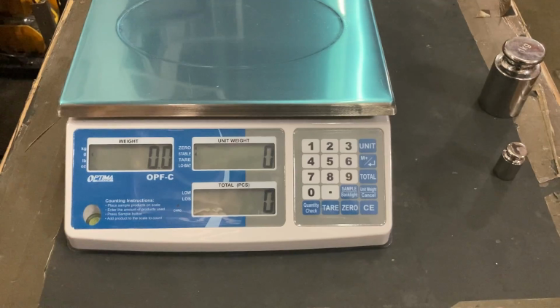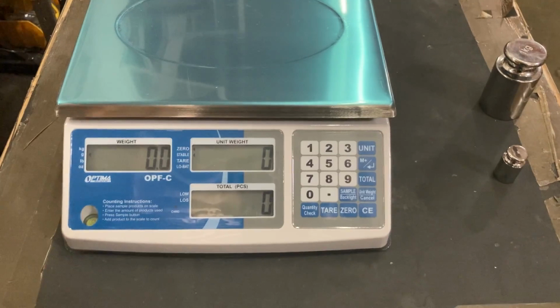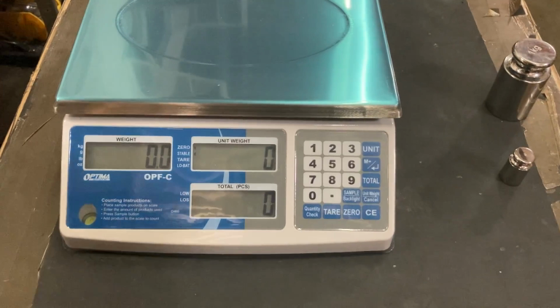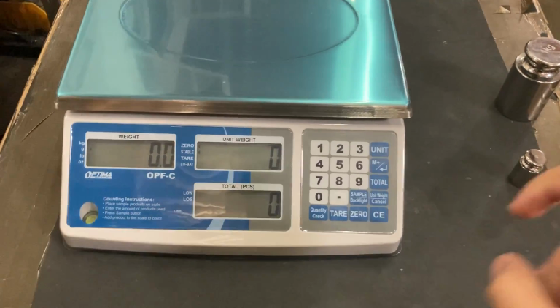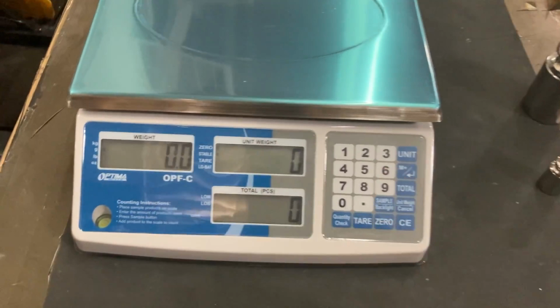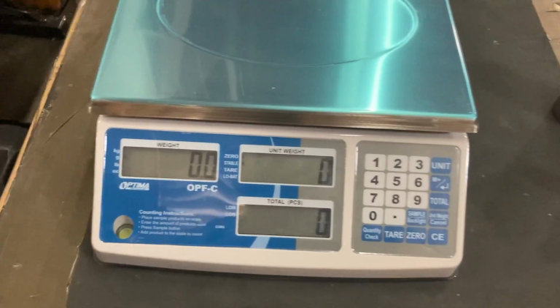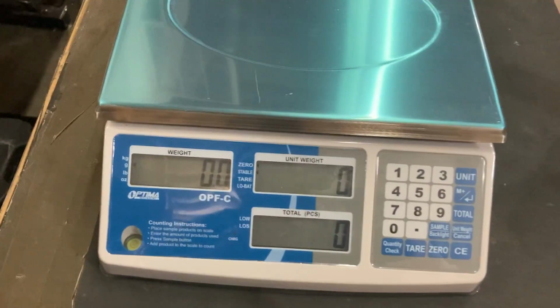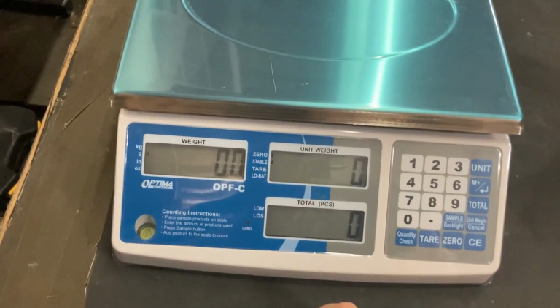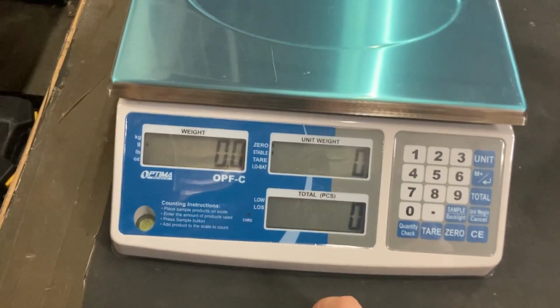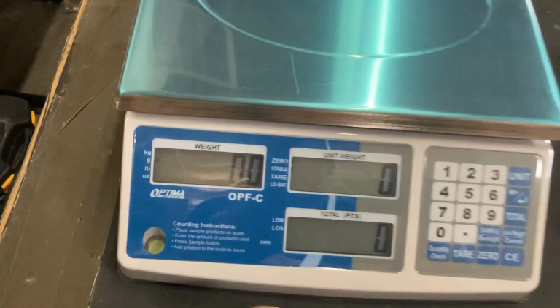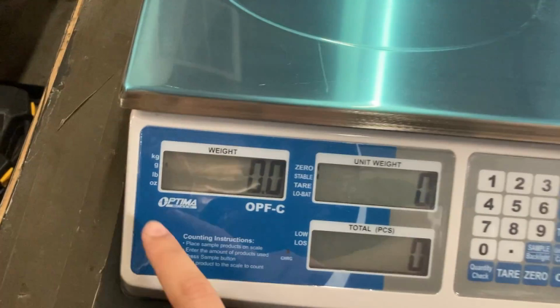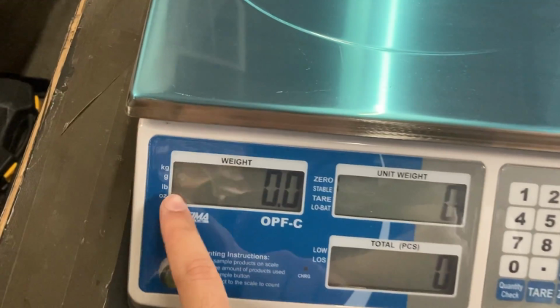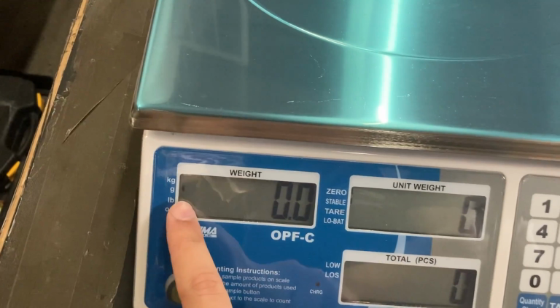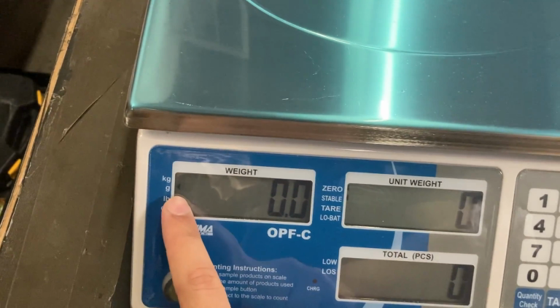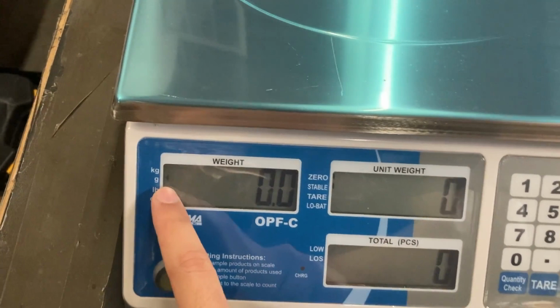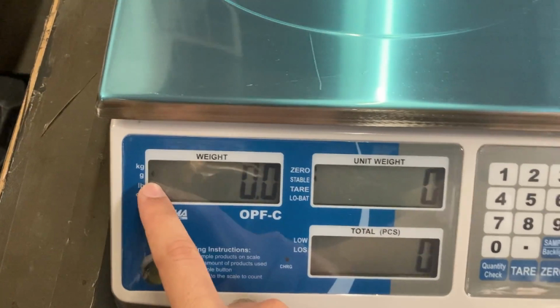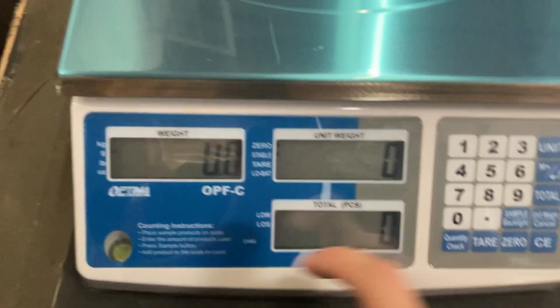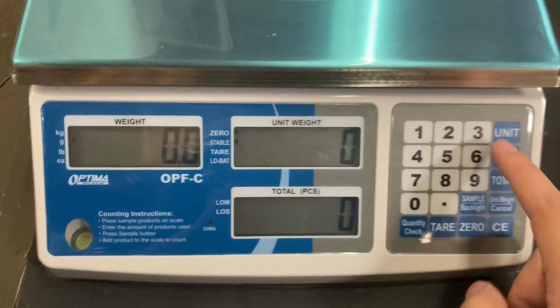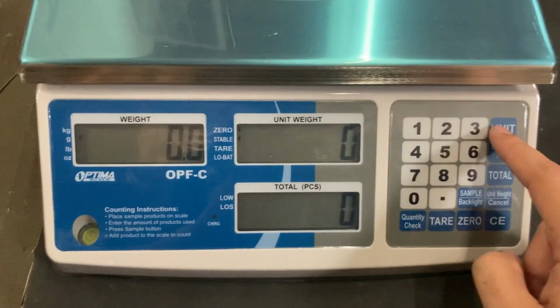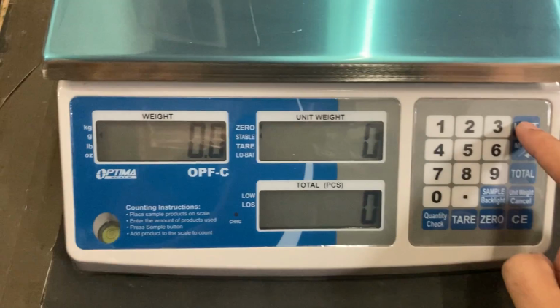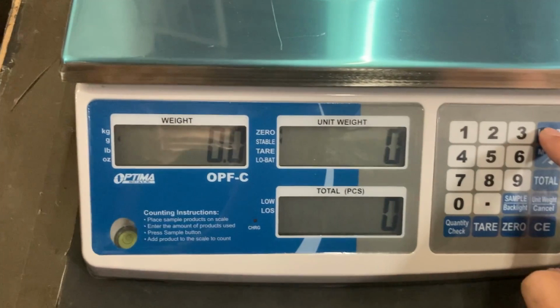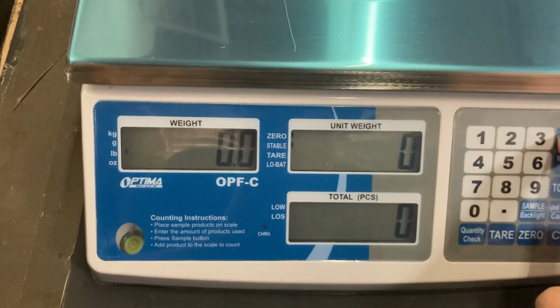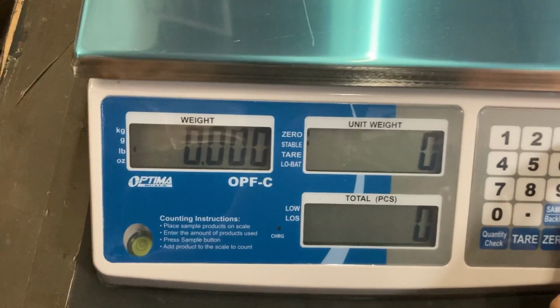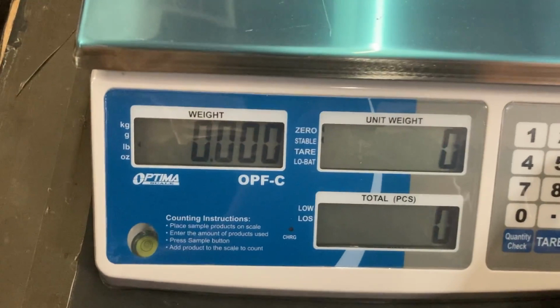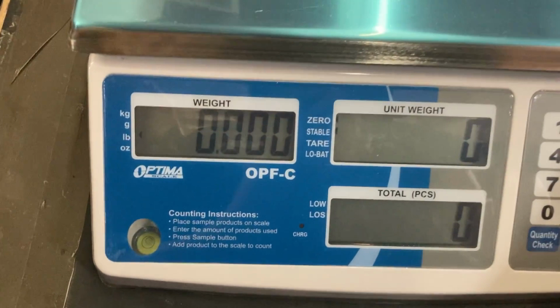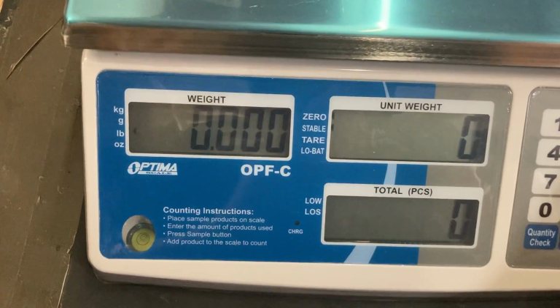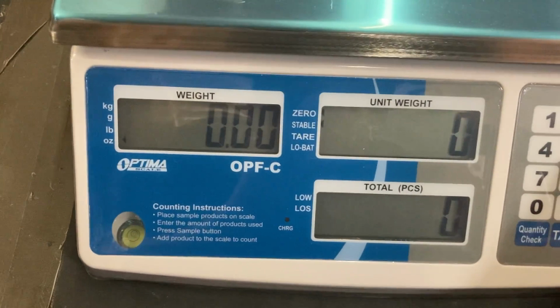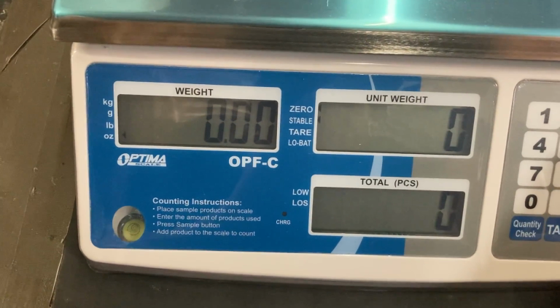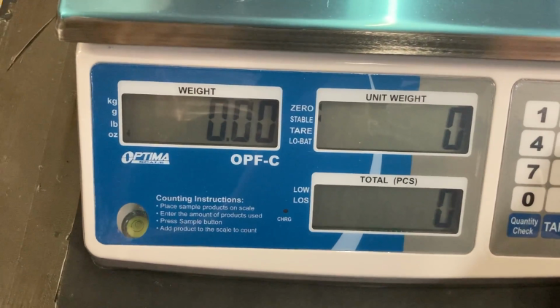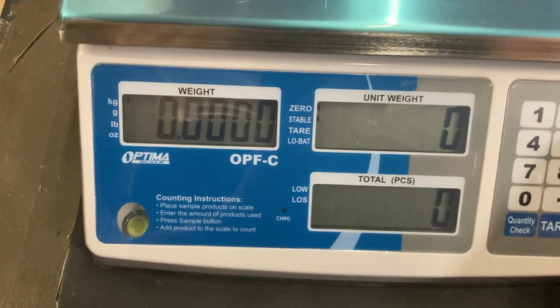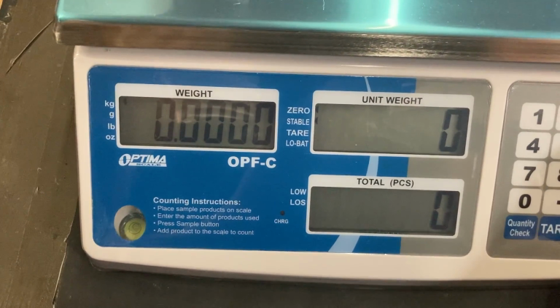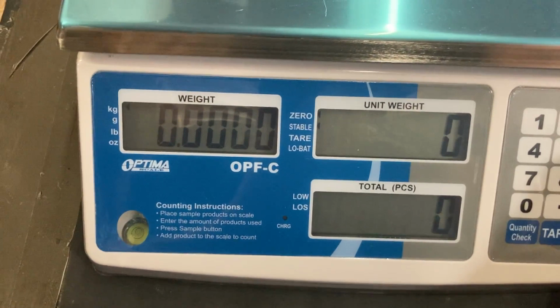Hello, so this is the OPF-C. You can see I'm currently in units of grams, but I can switch through pounds, ounces, and kilograms.